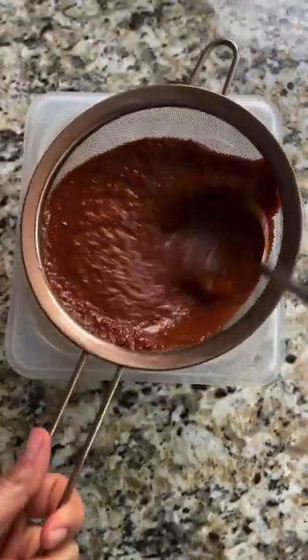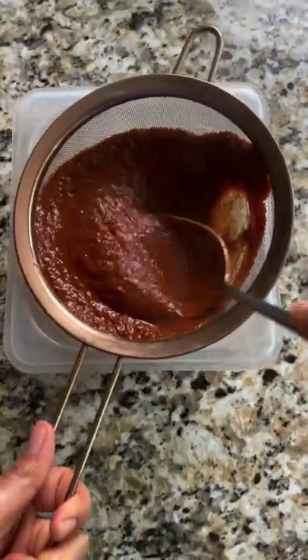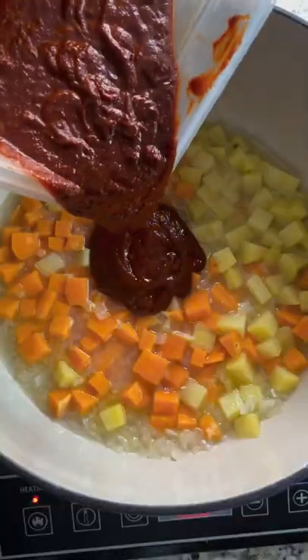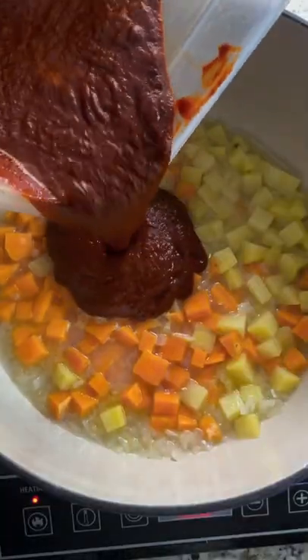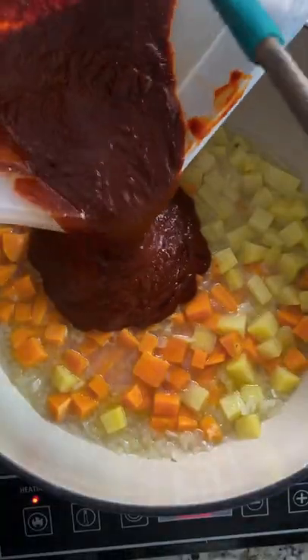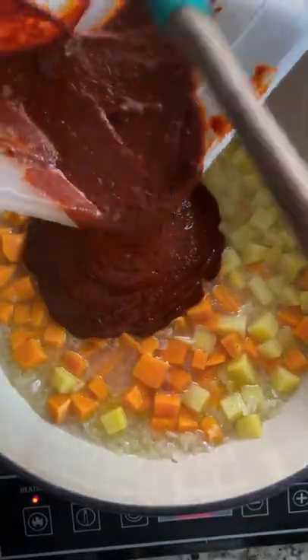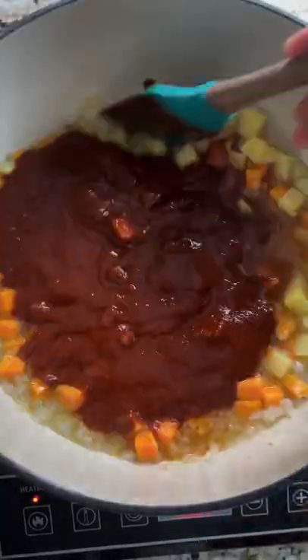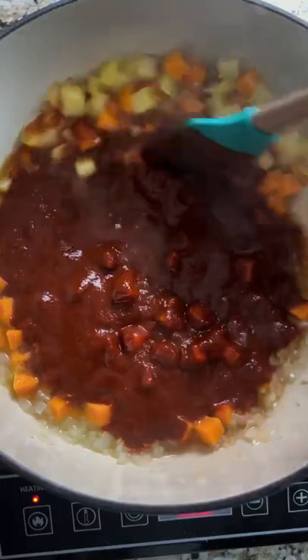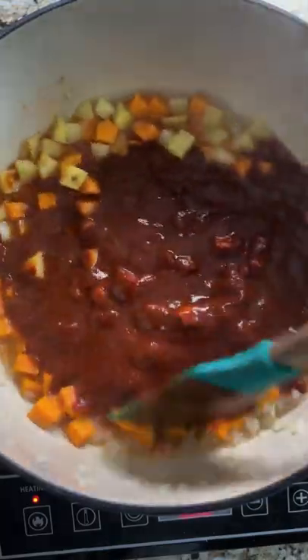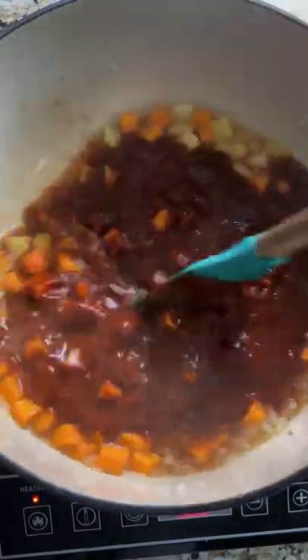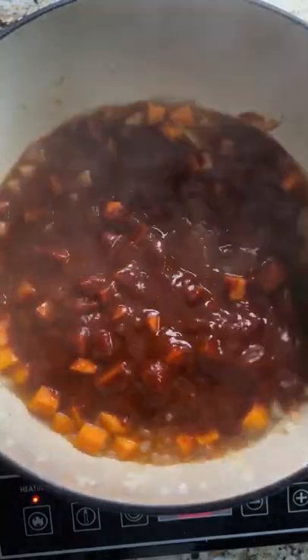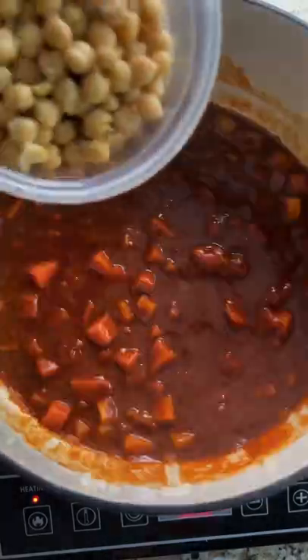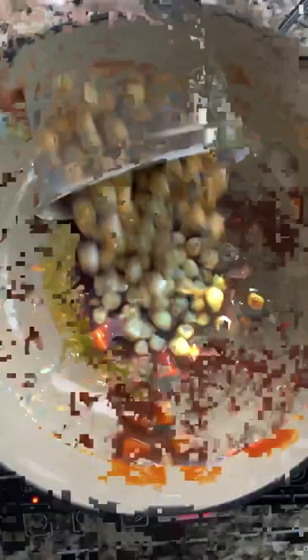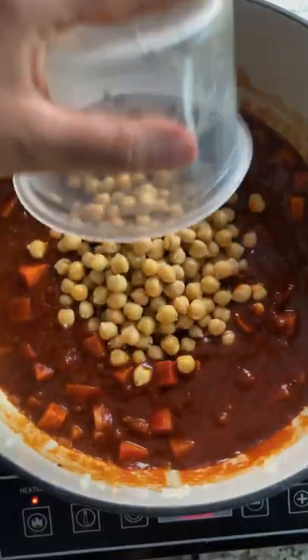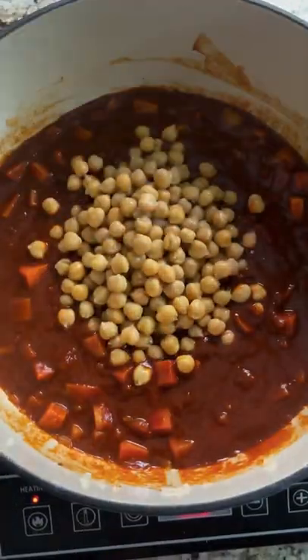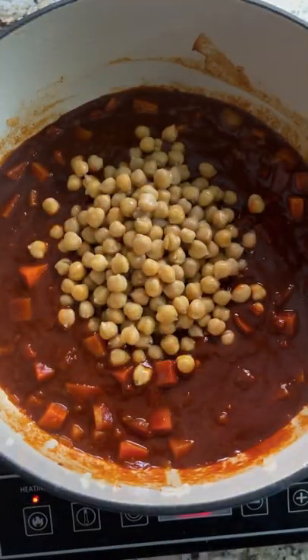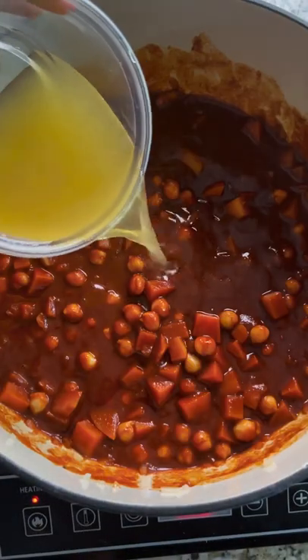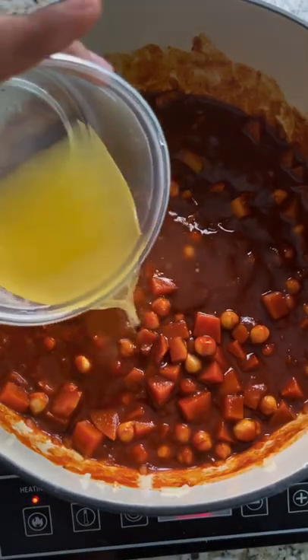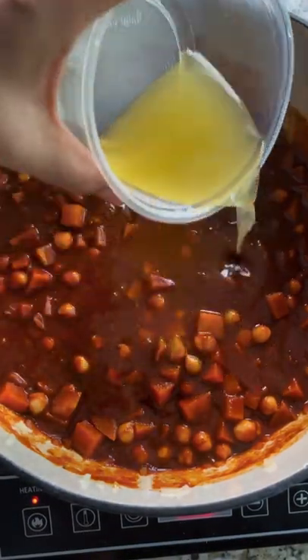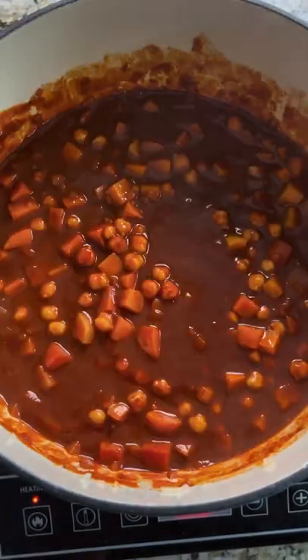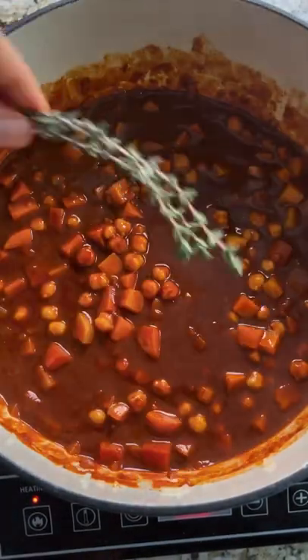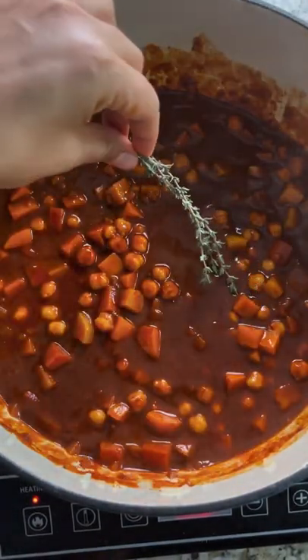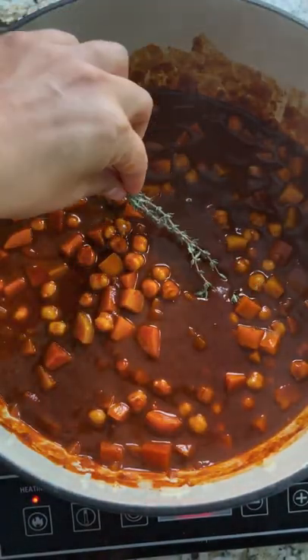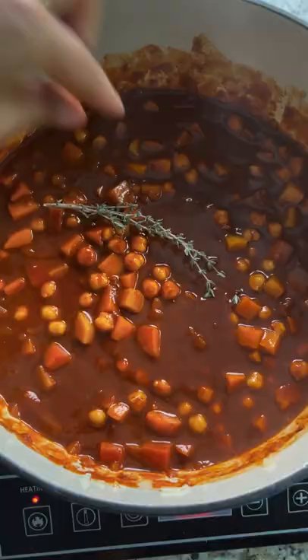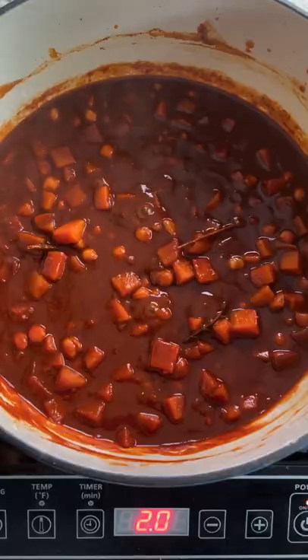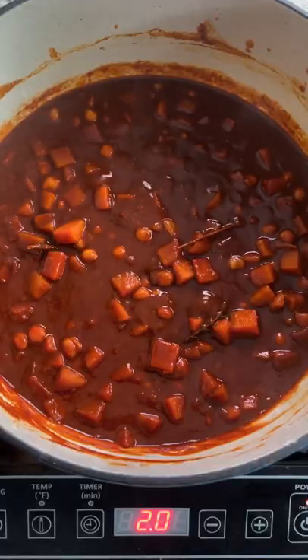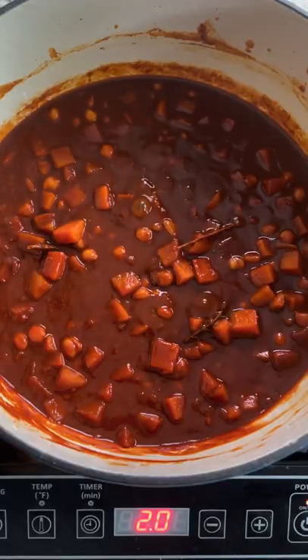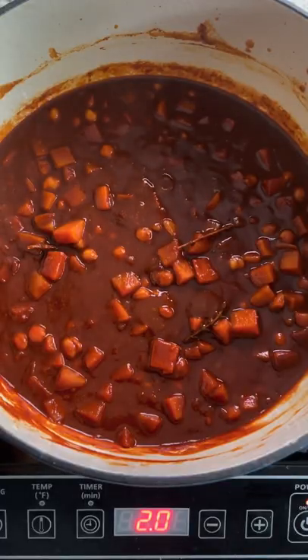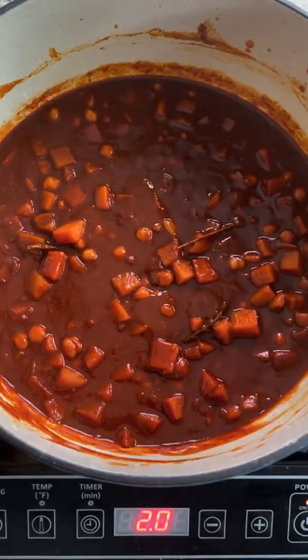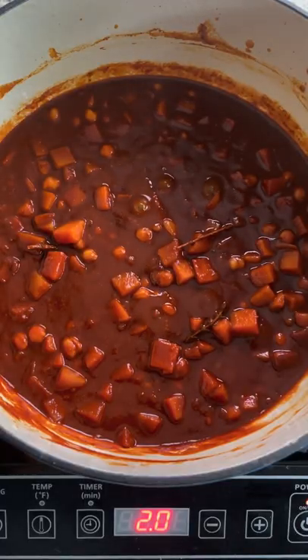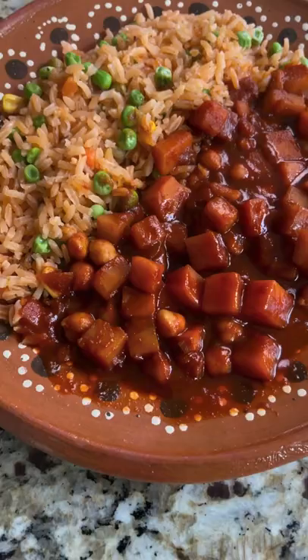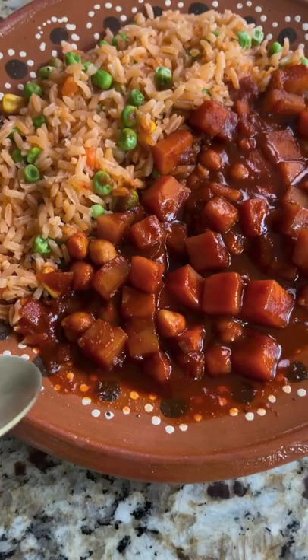Pour the chile sauce into the pot with the potatoes and add chickpeas. Pour in some broth and thyme, and simmer for 8 to 10 minutes until the potatoes are cooked through.